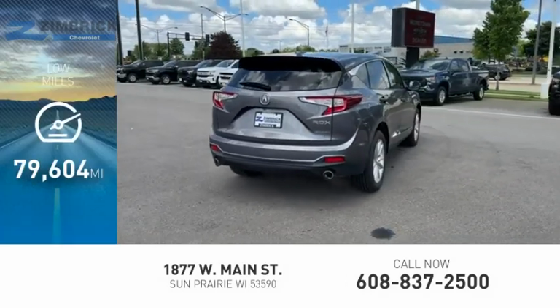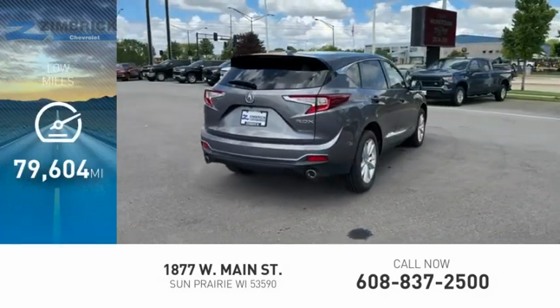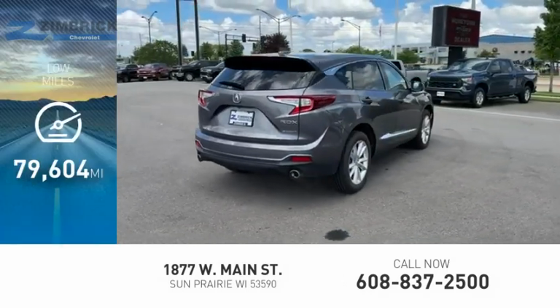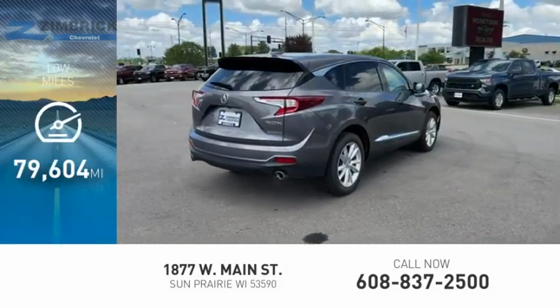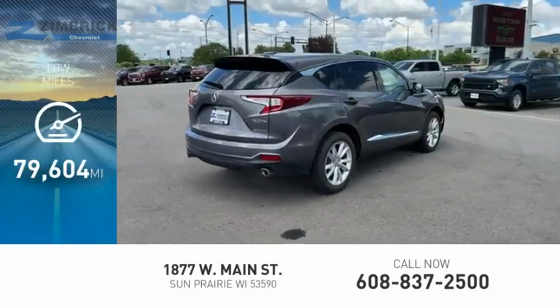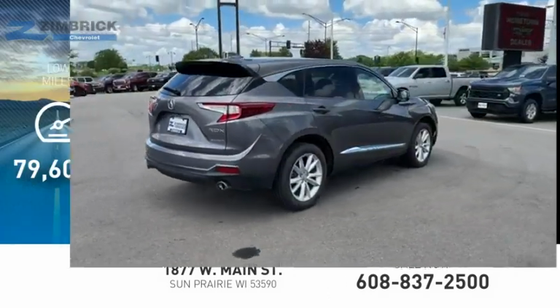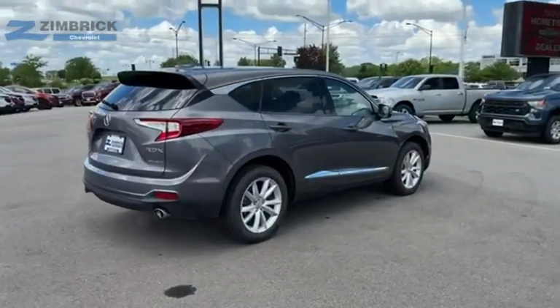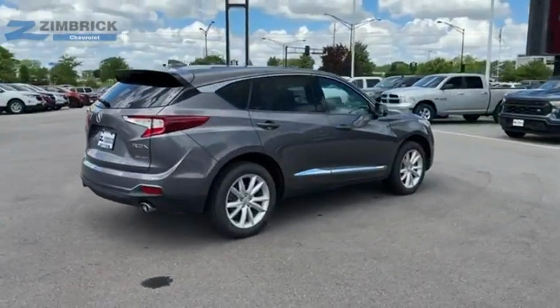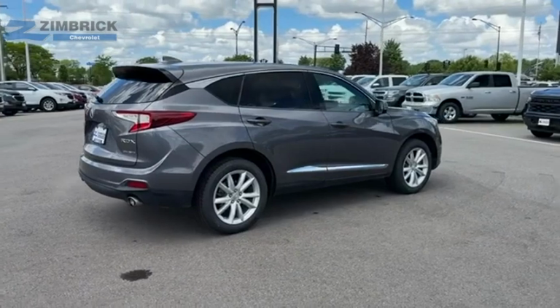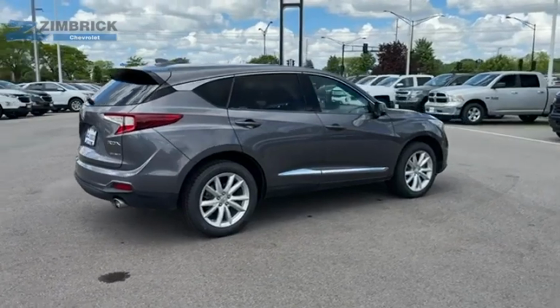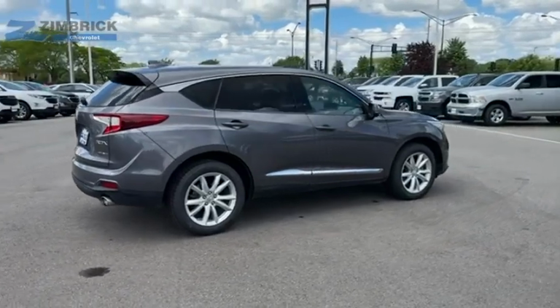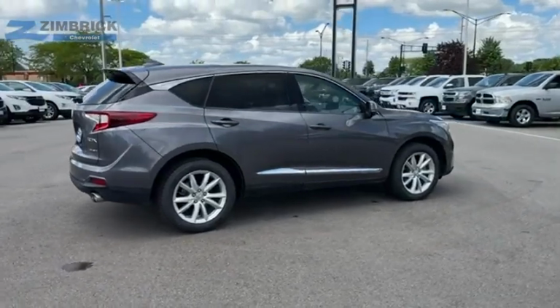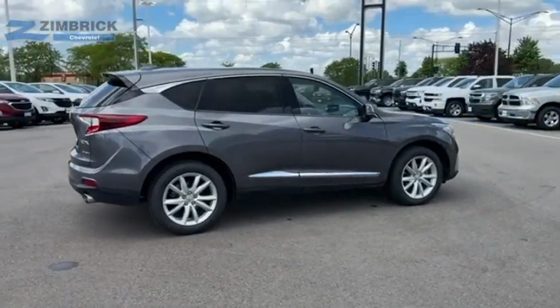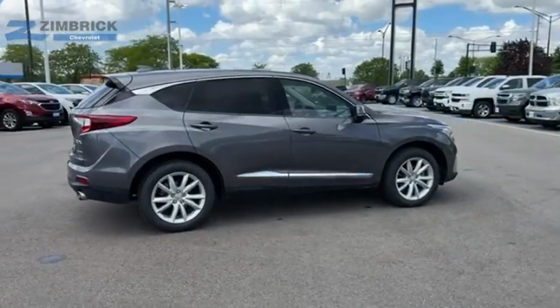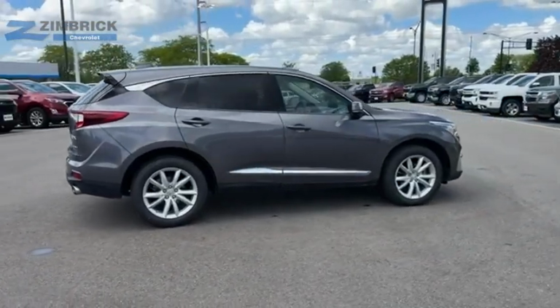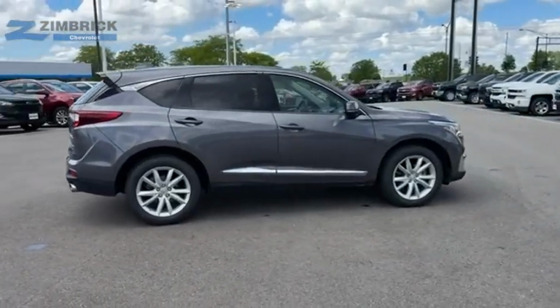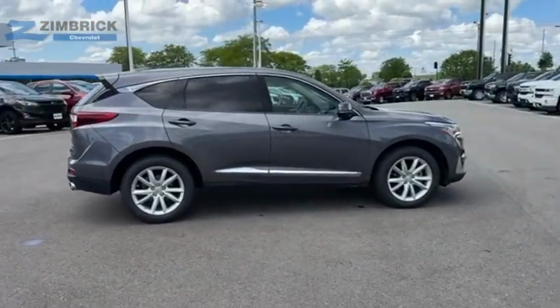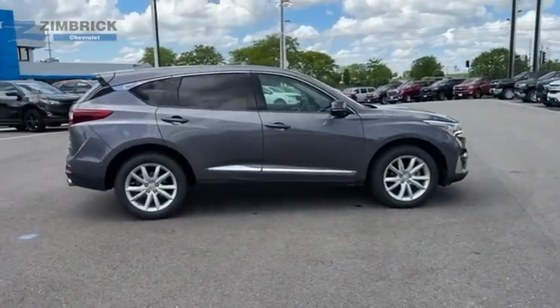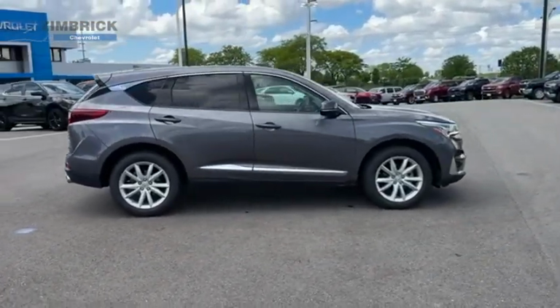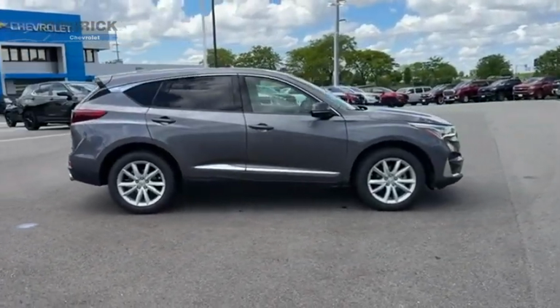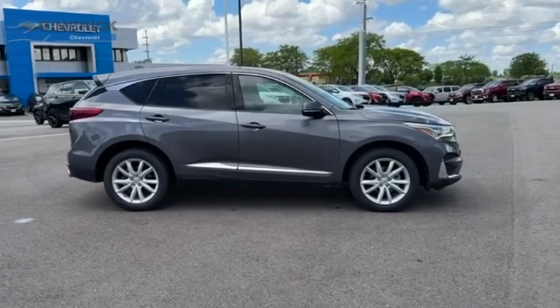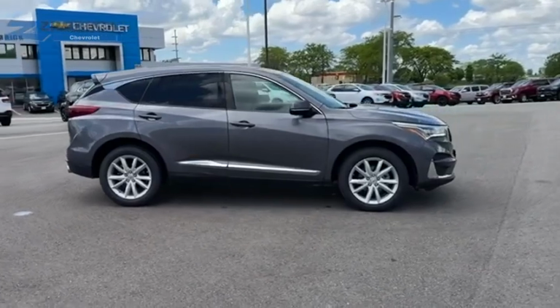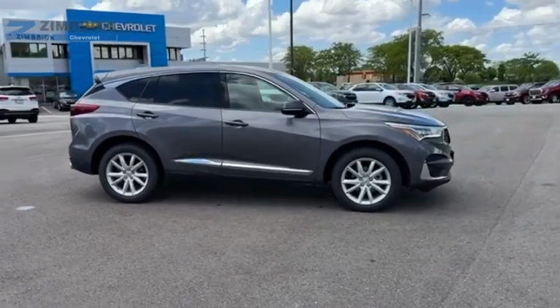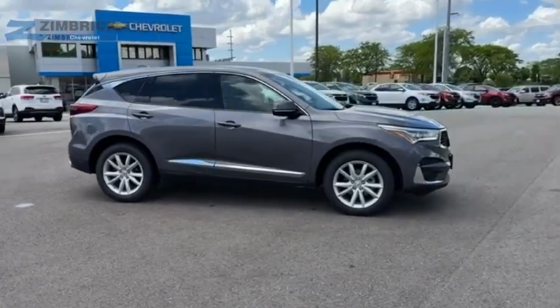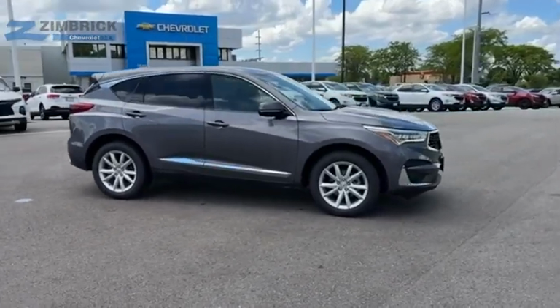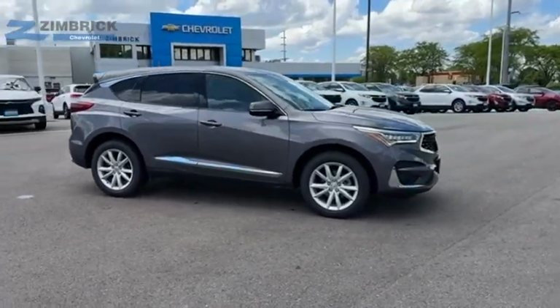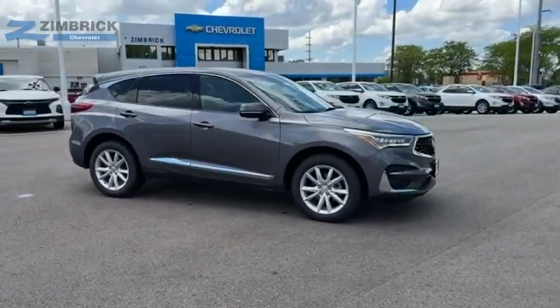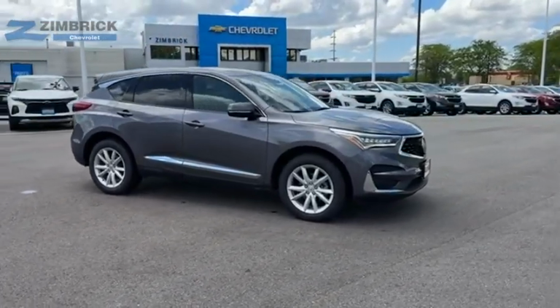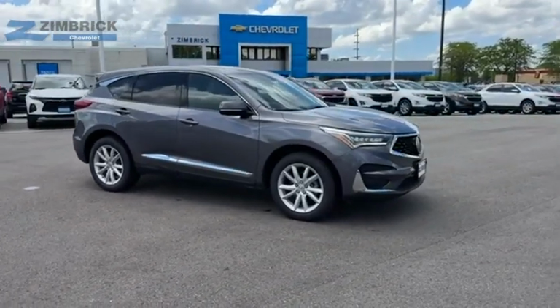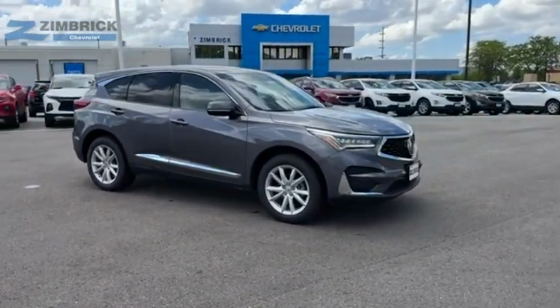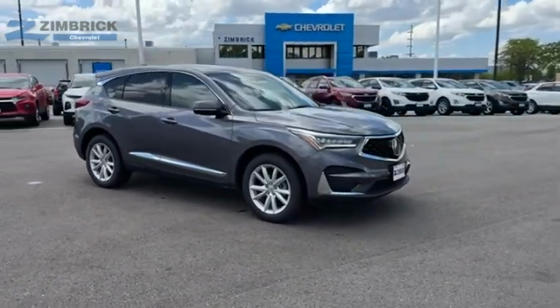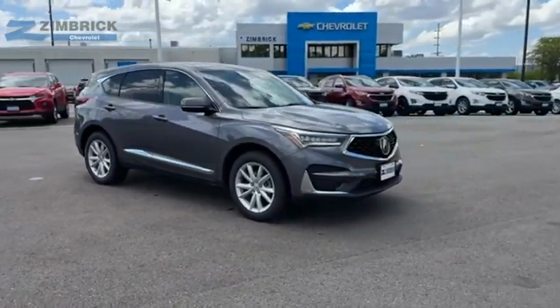This vehicle has less than 80,000 miles. The RDX offers a stylish interior, plenty of sport, and a nice amount of utility. Searching for a dependable vehicle that looks great too? You found it — so stop in today.